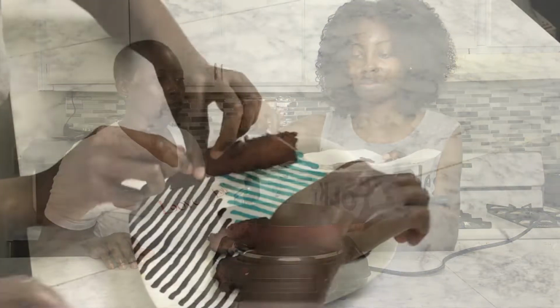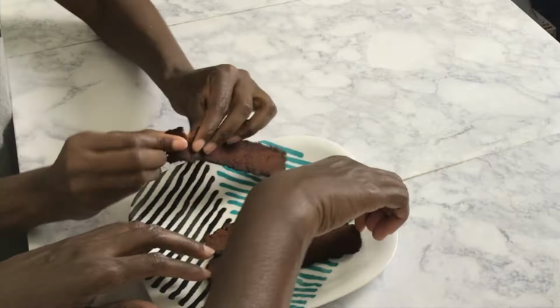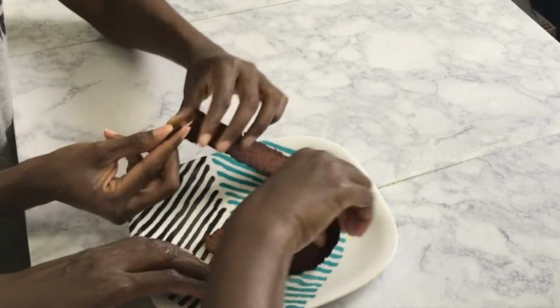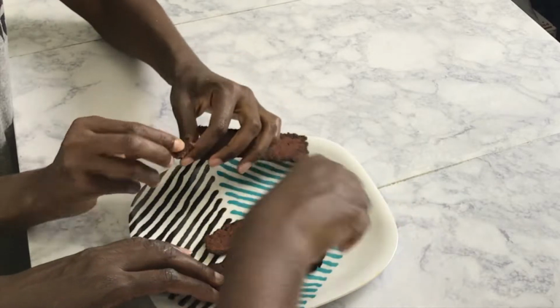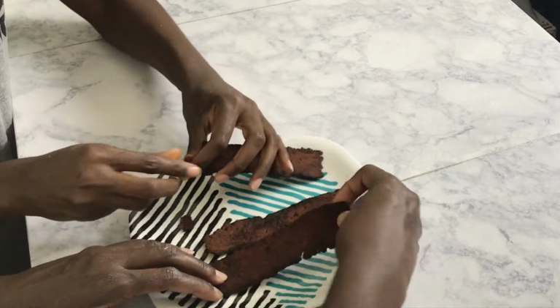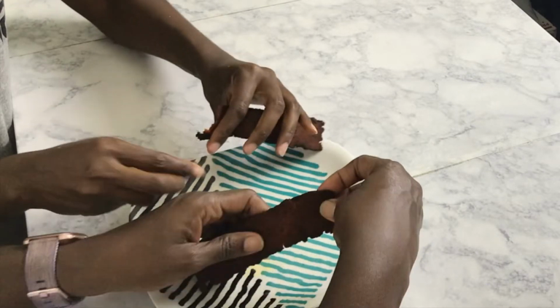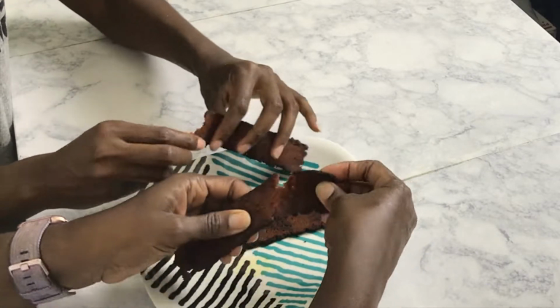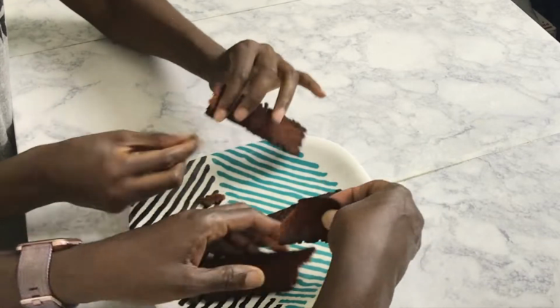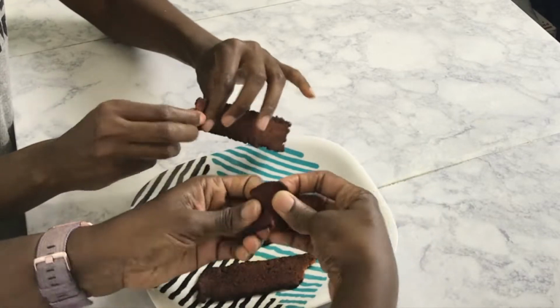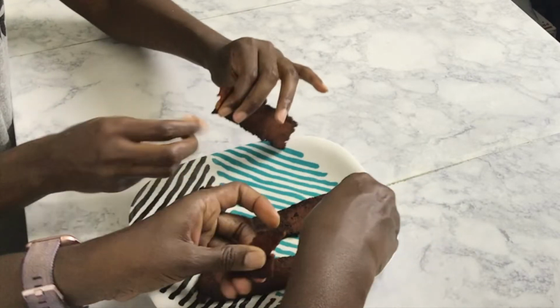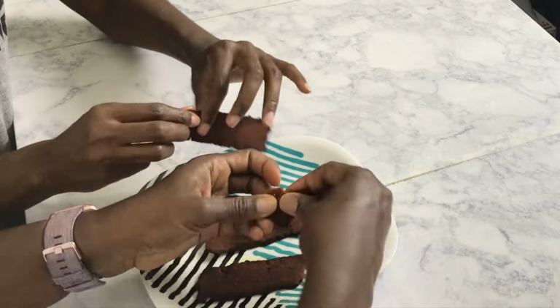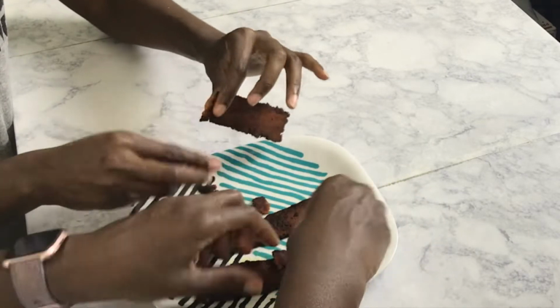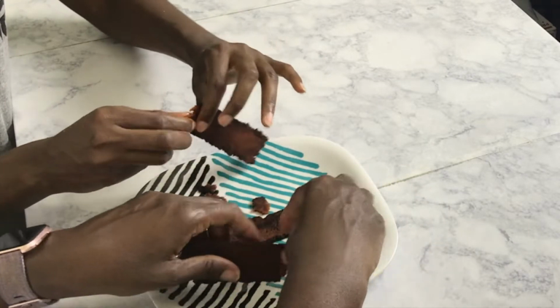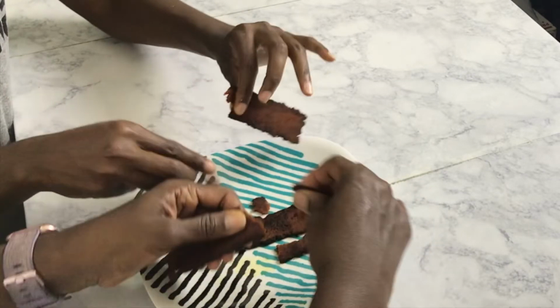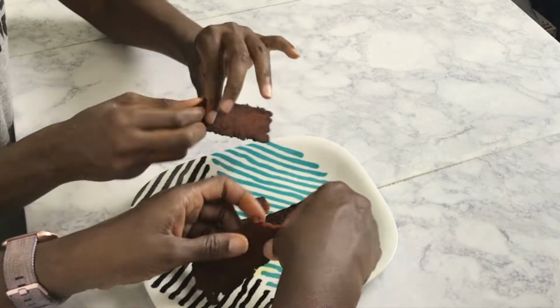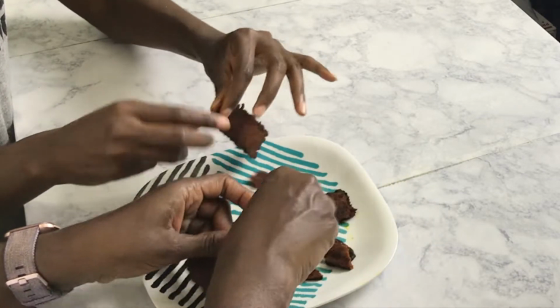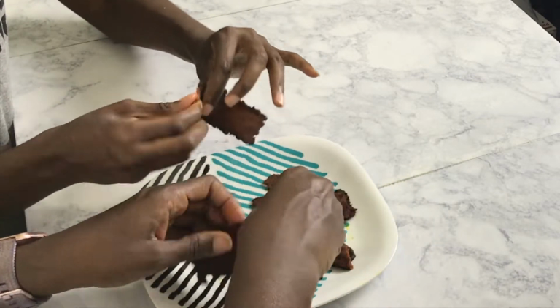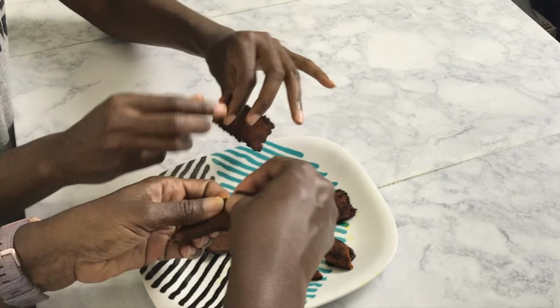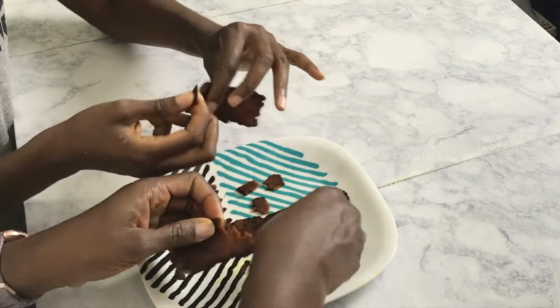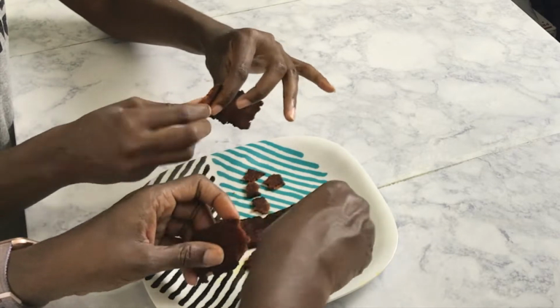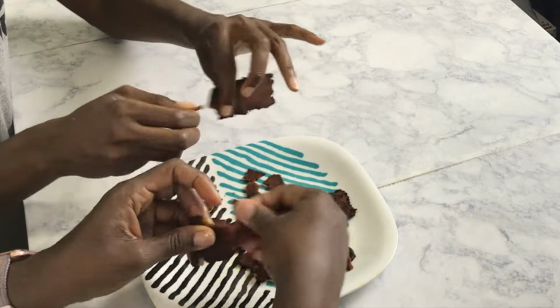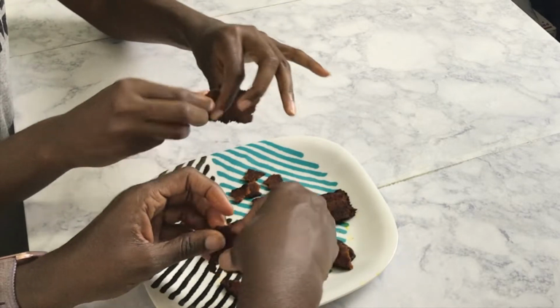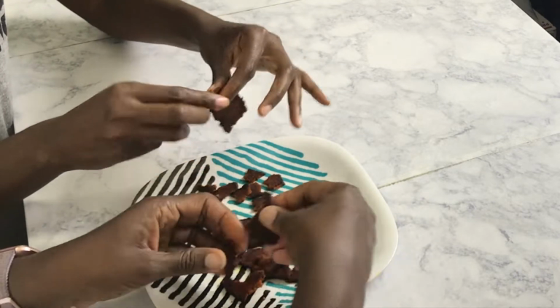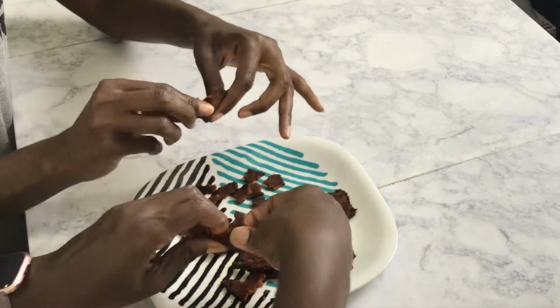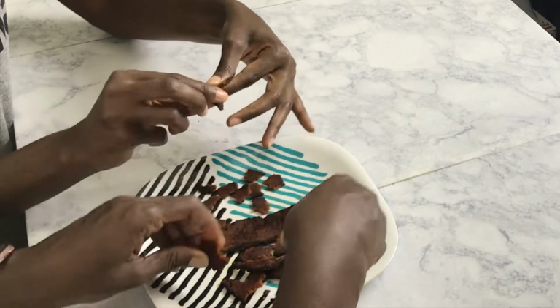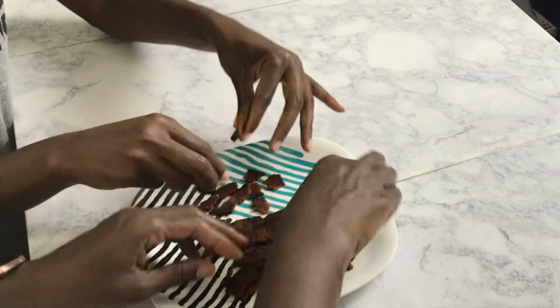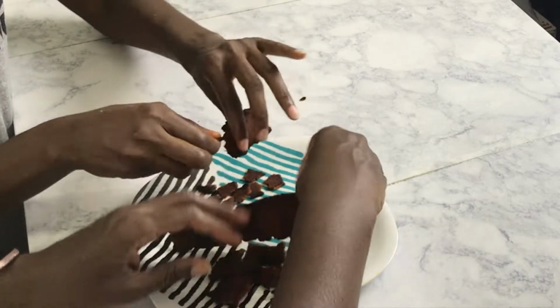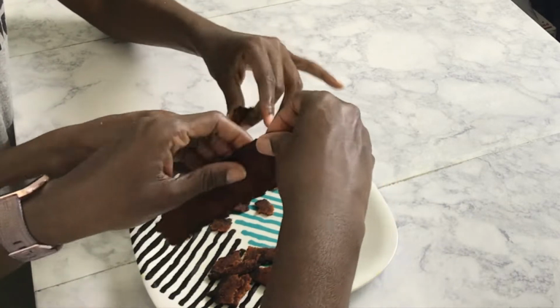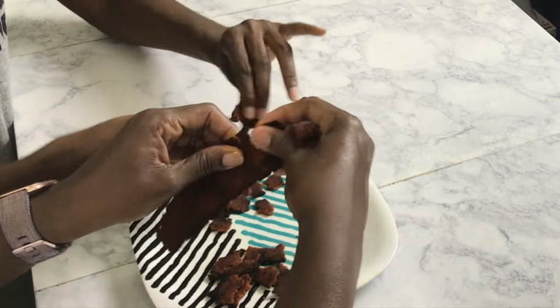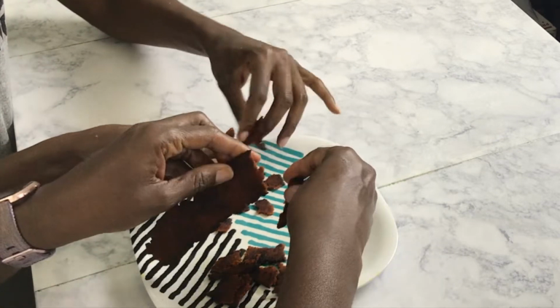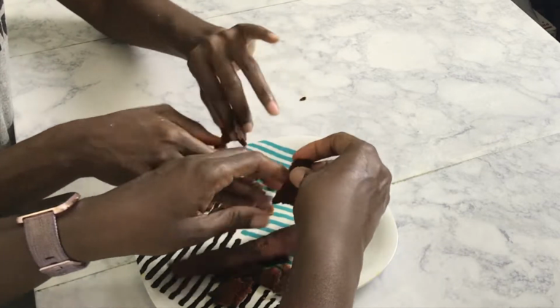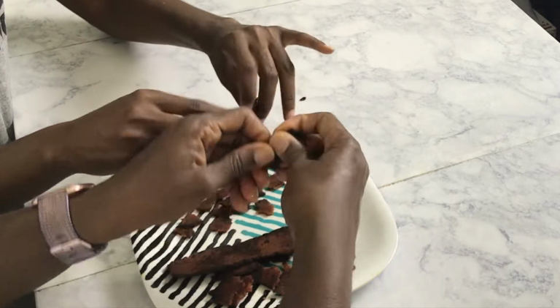Now I'm going to crumble up our vegan bacon into pieces so we can have that all ready to go inside of our egg rolls.